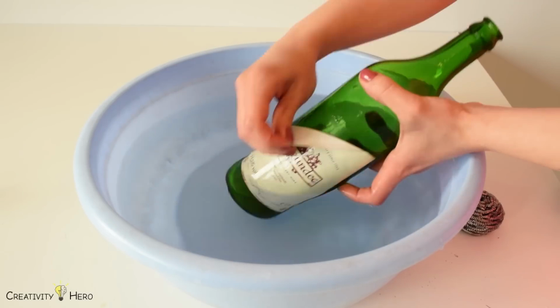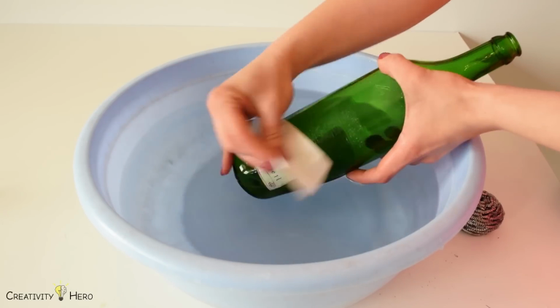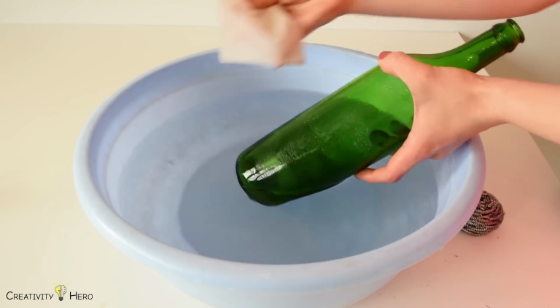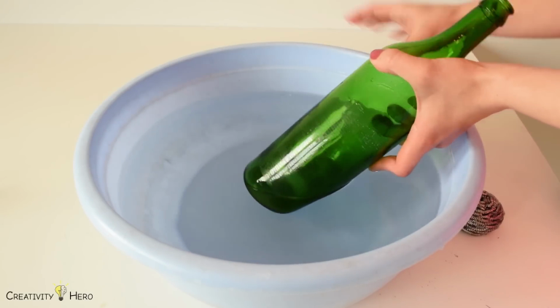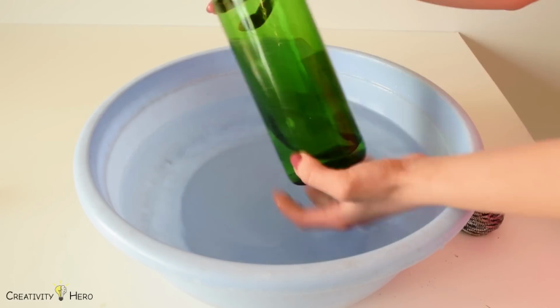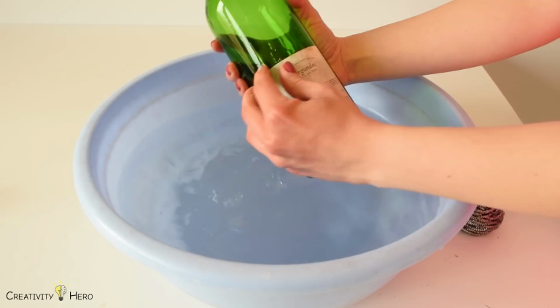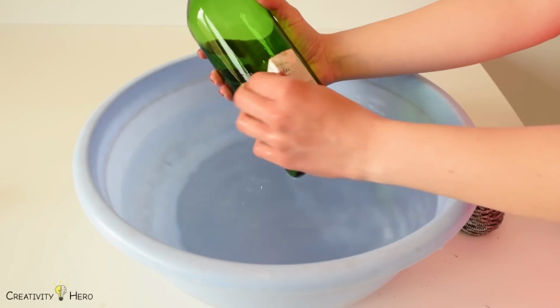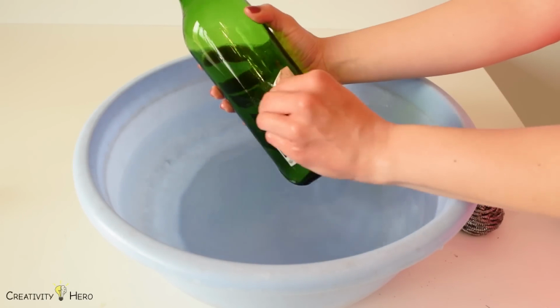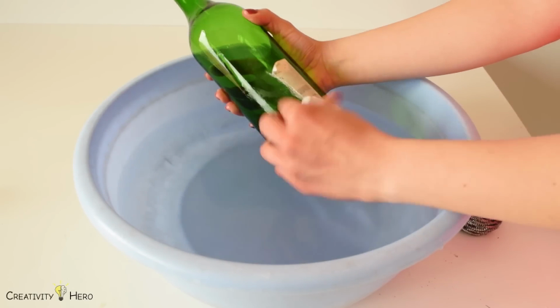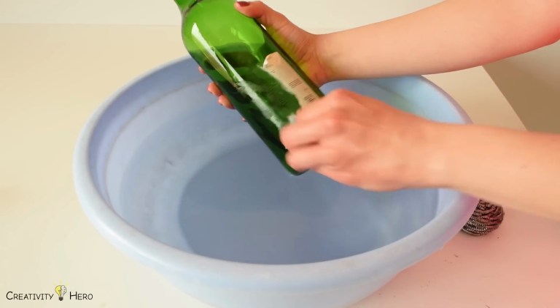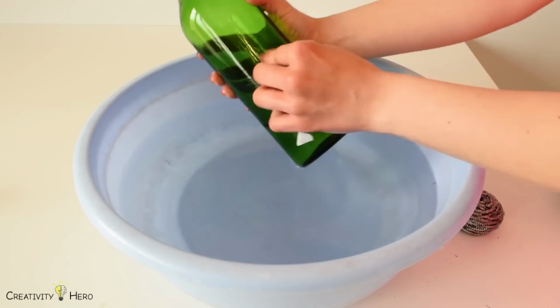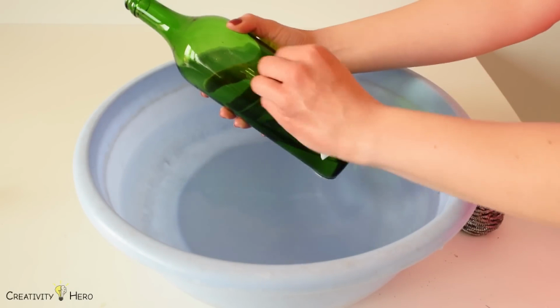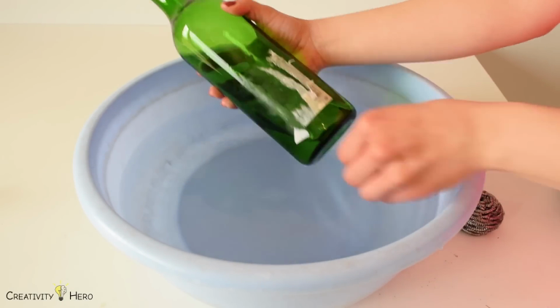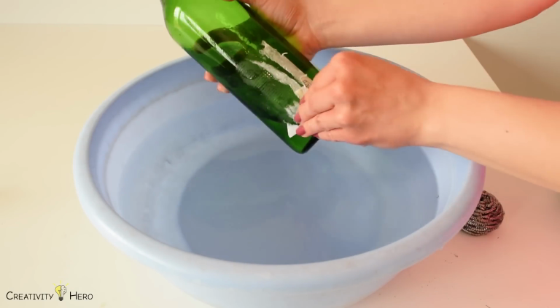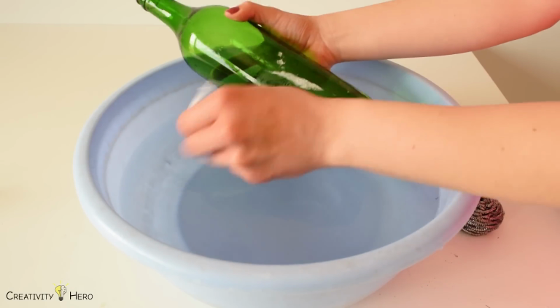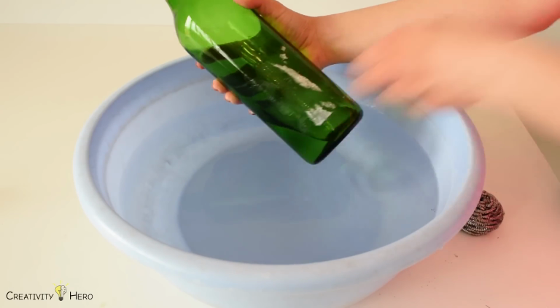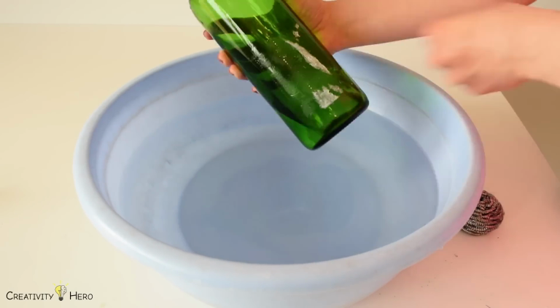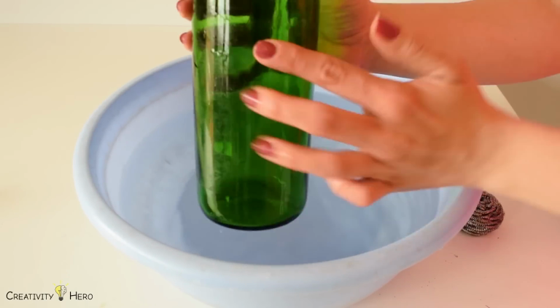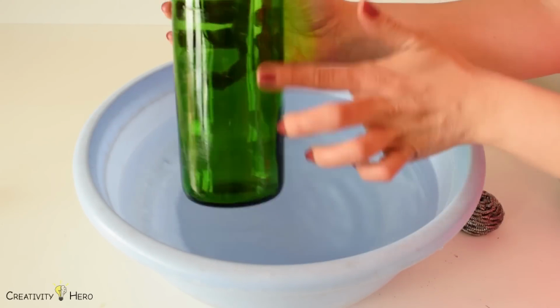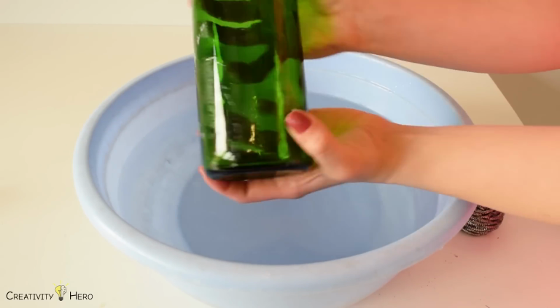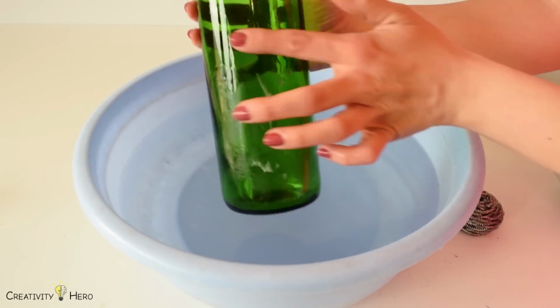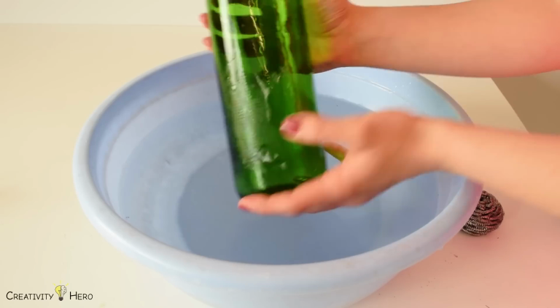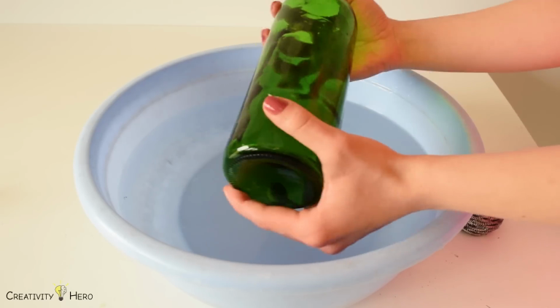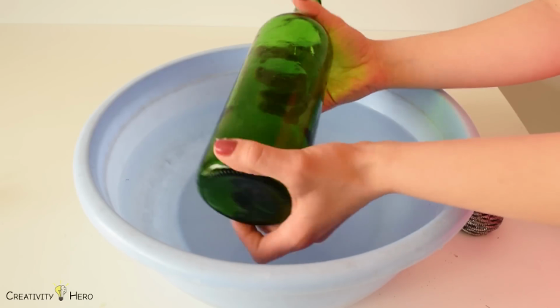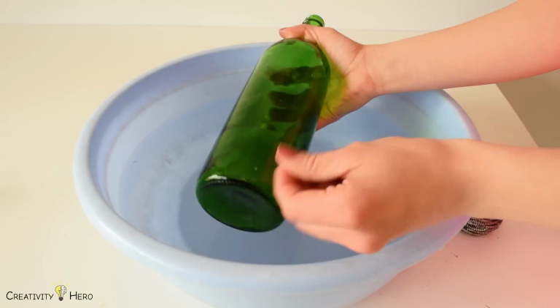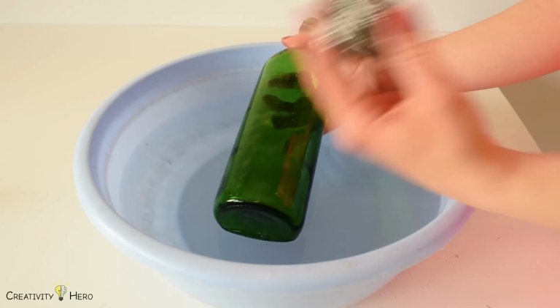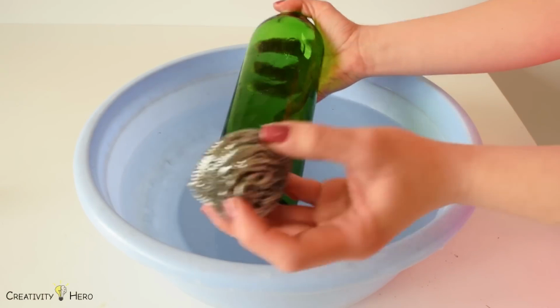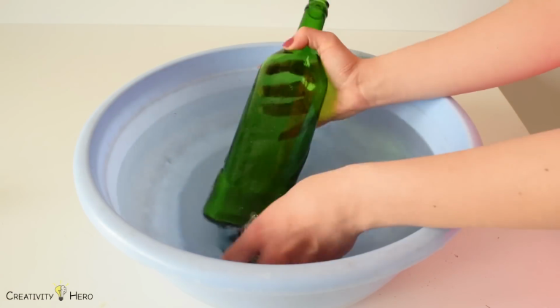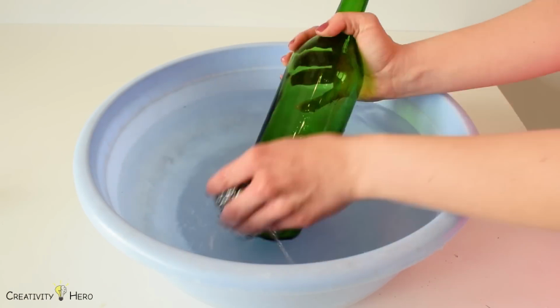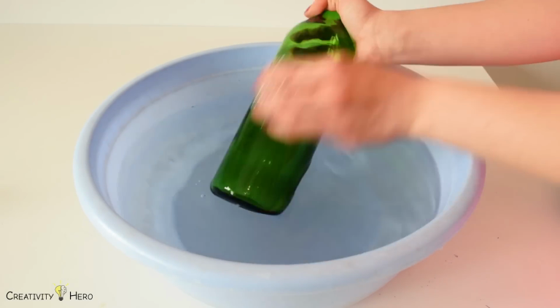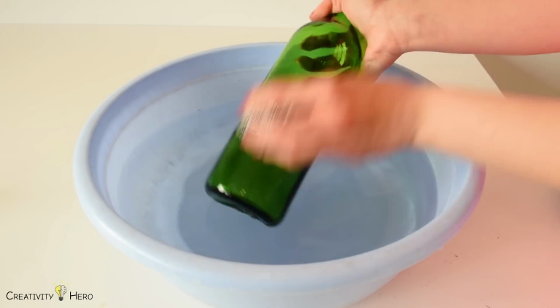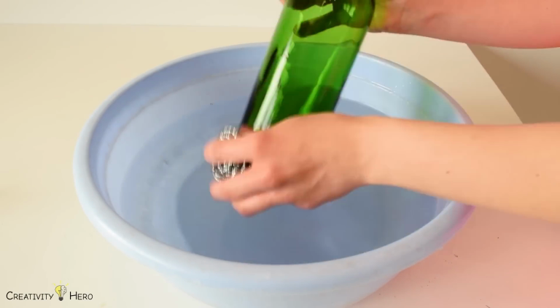For this project we need clean glass bottles. So I peeled off all the labels. To take off difficult labels I used hot water and a metal scrubber.